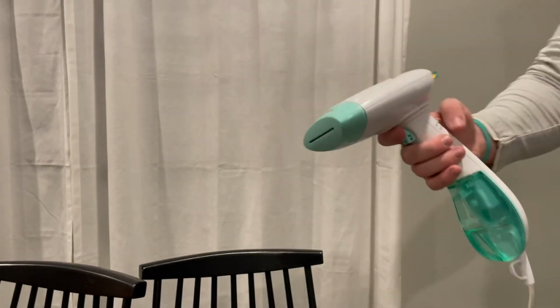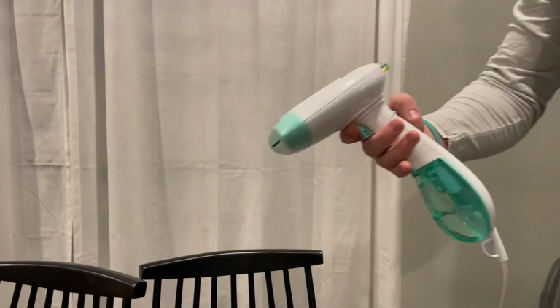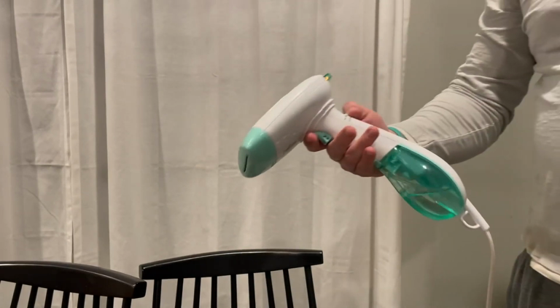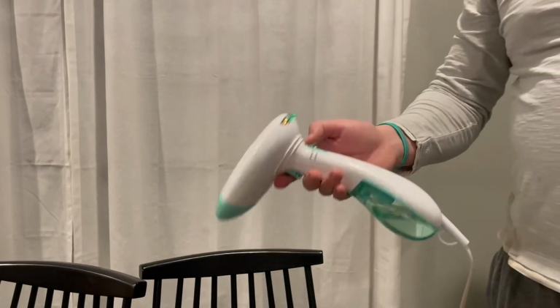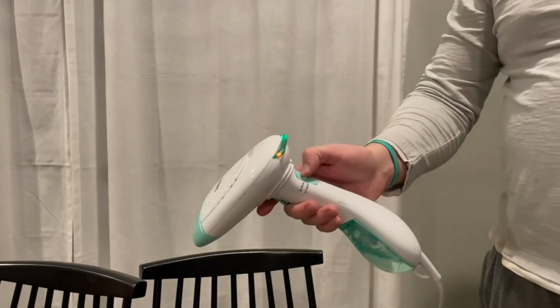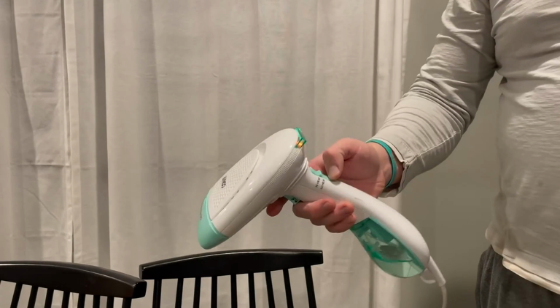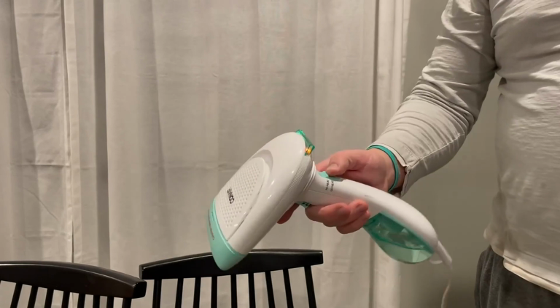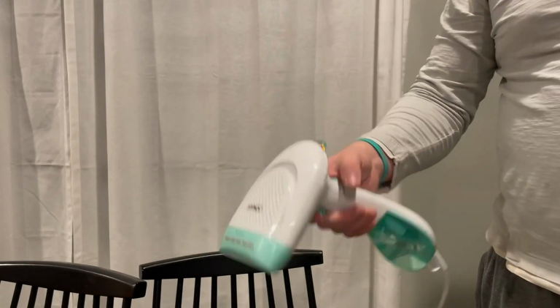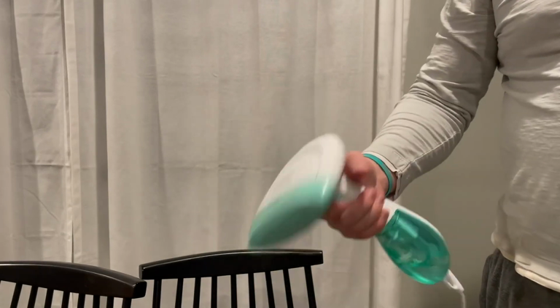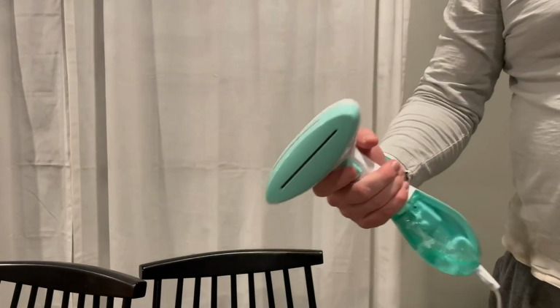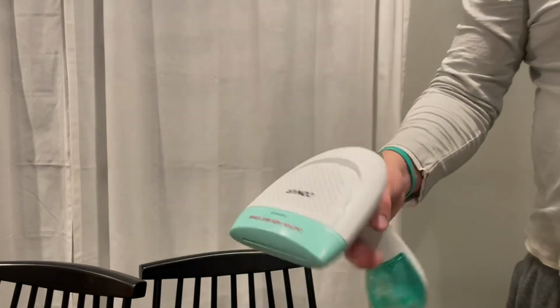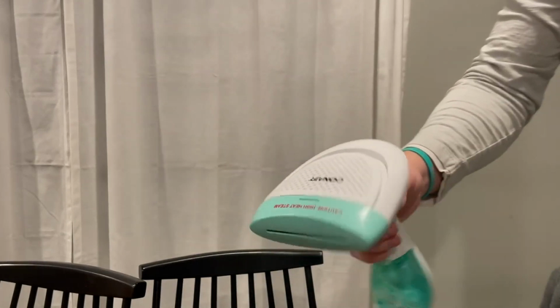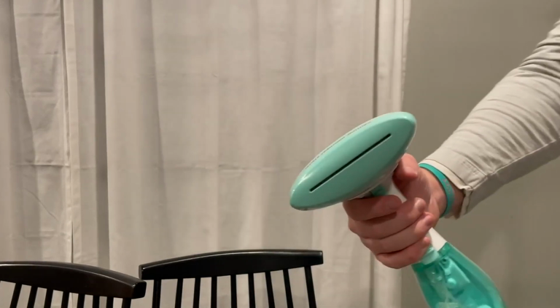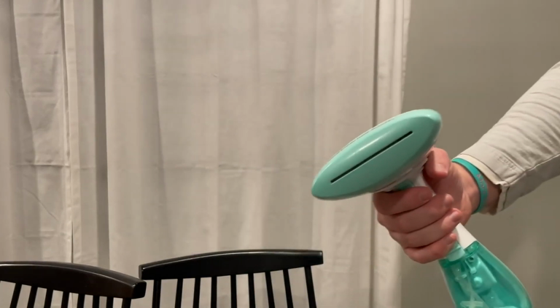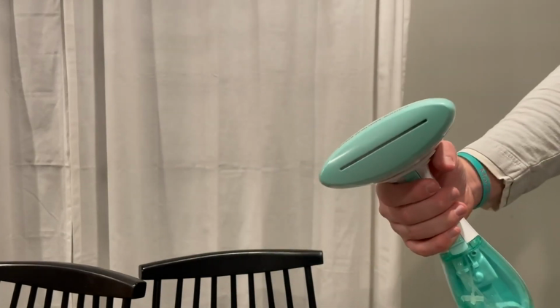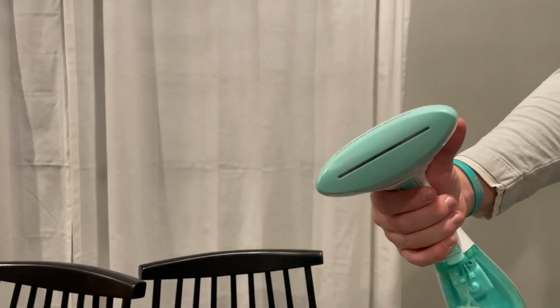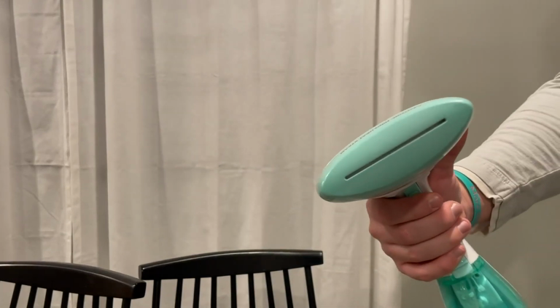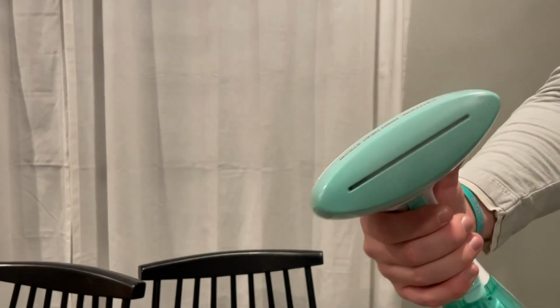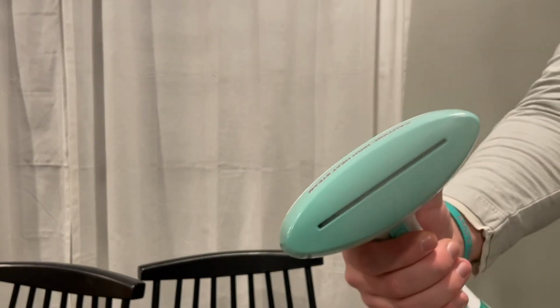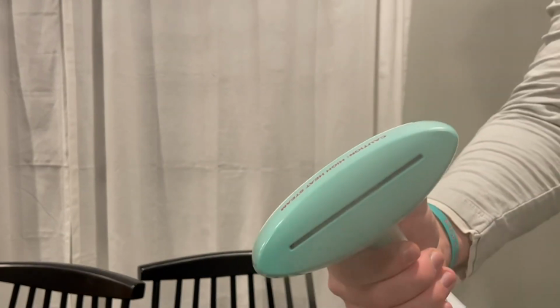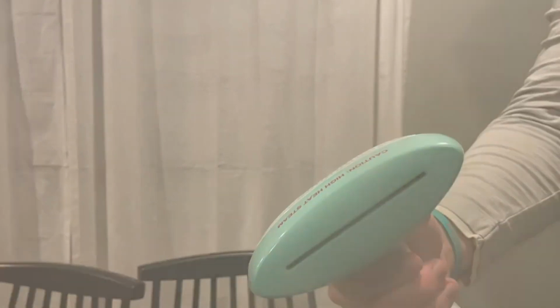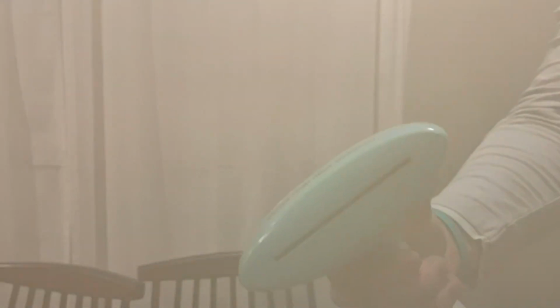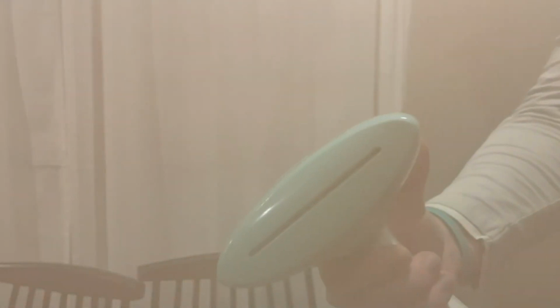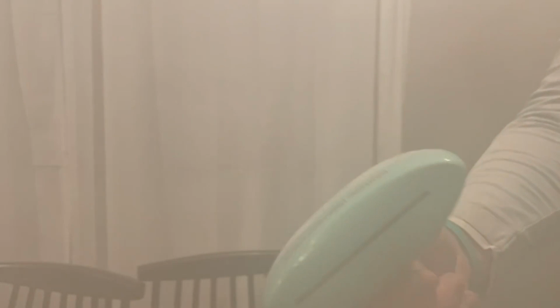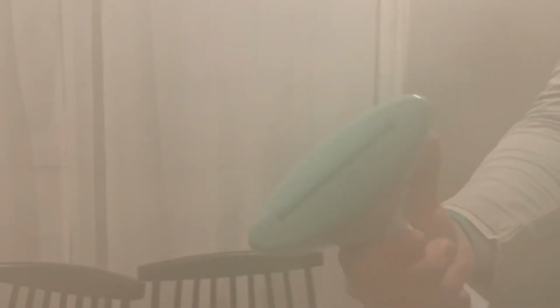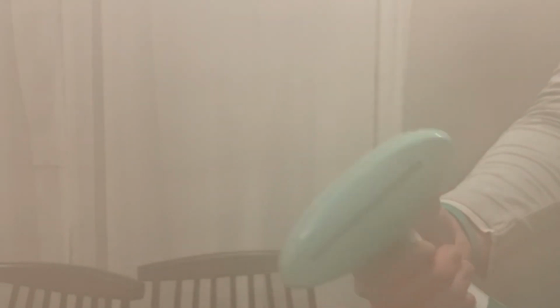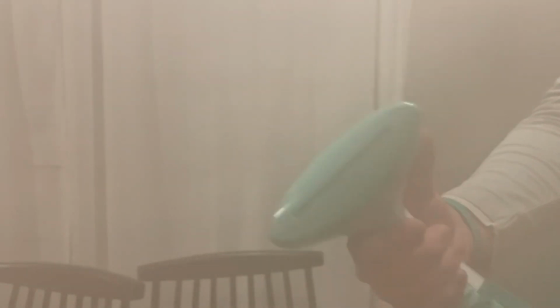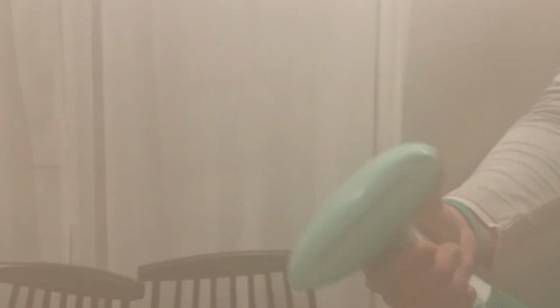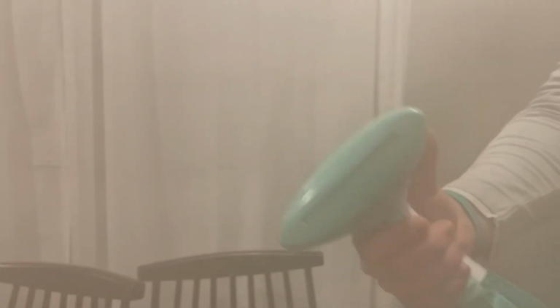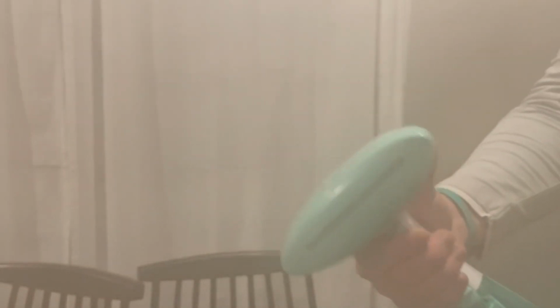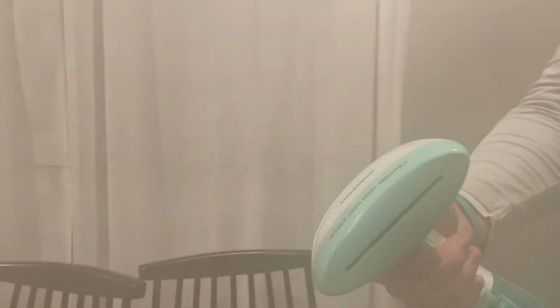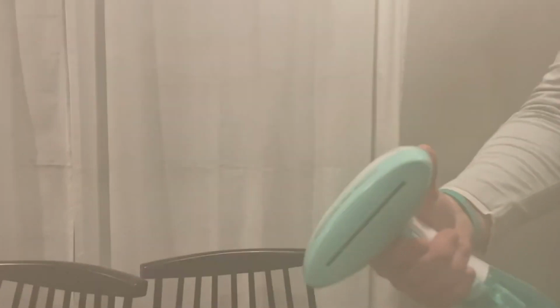But now we have a well, so we do use distilled water just because we have hard water. Pull the trigger and there you go — you're steaming.